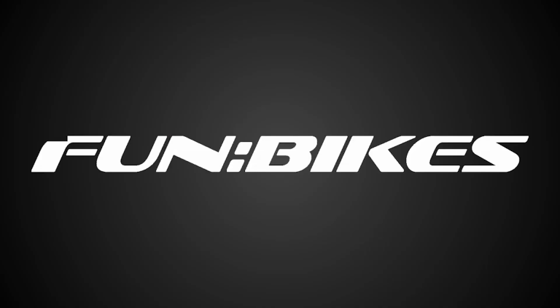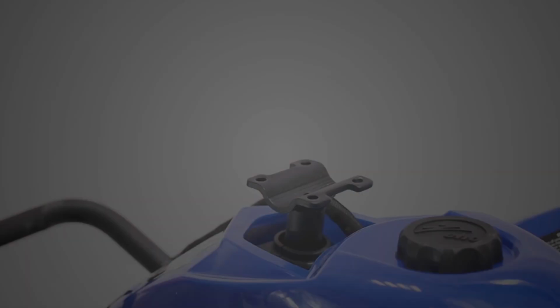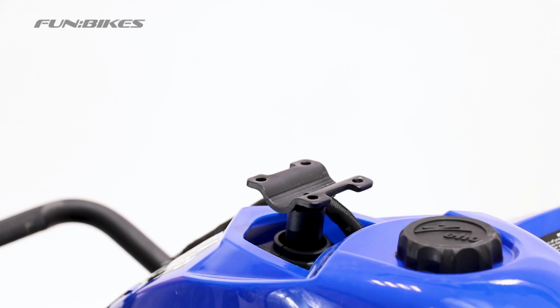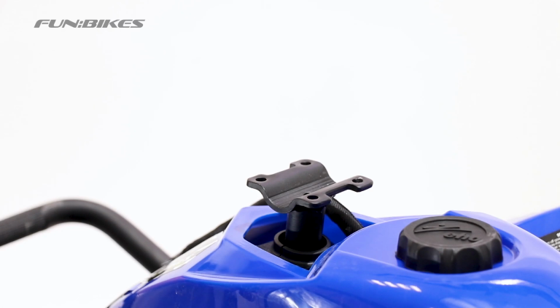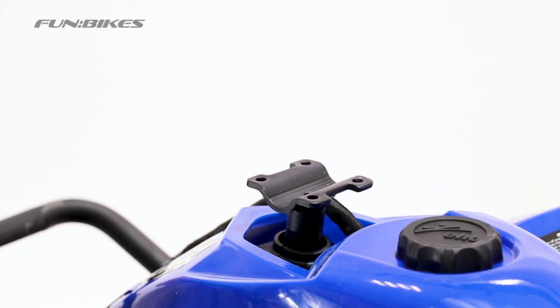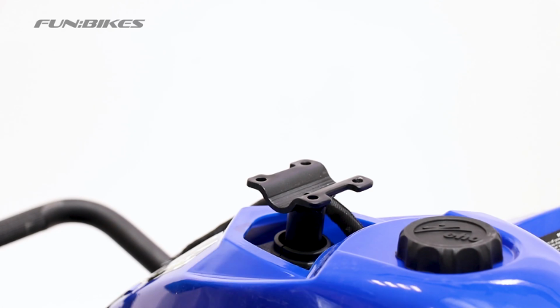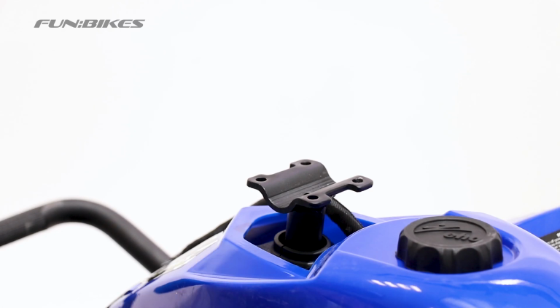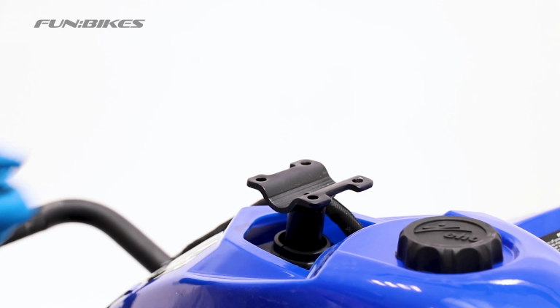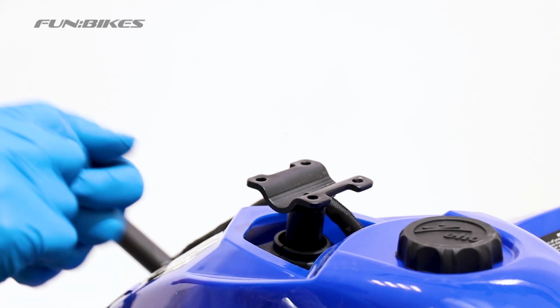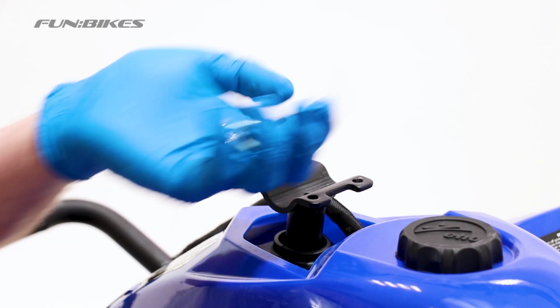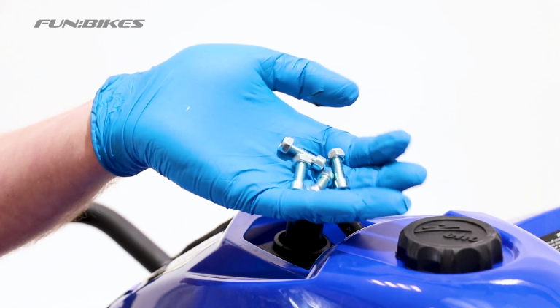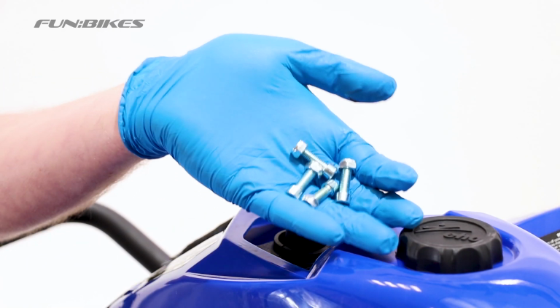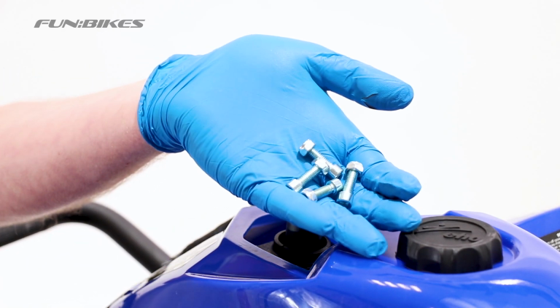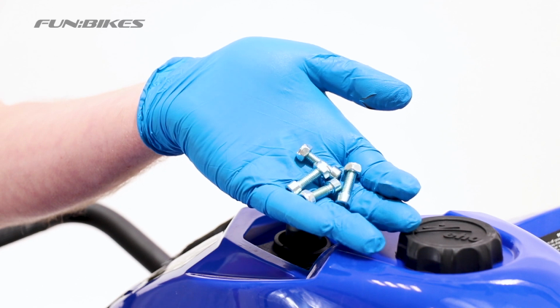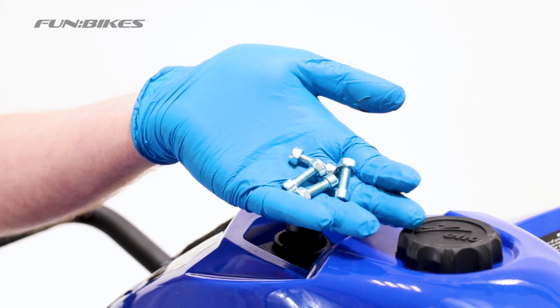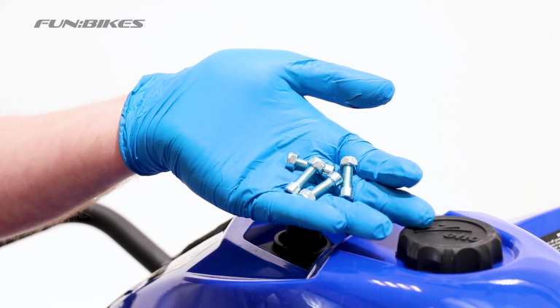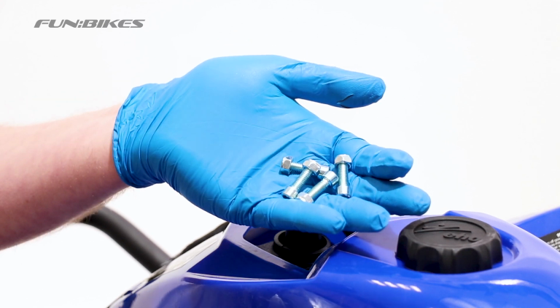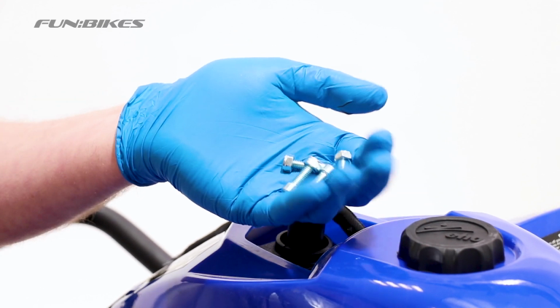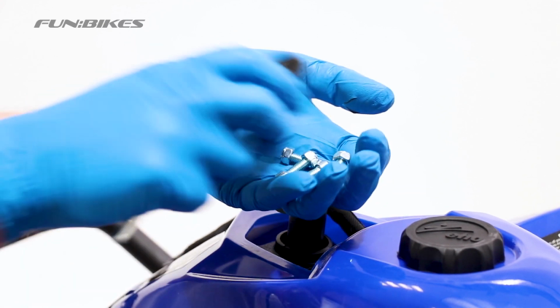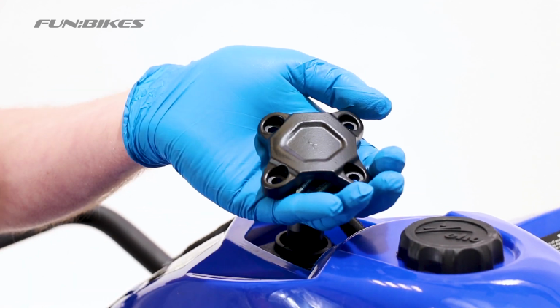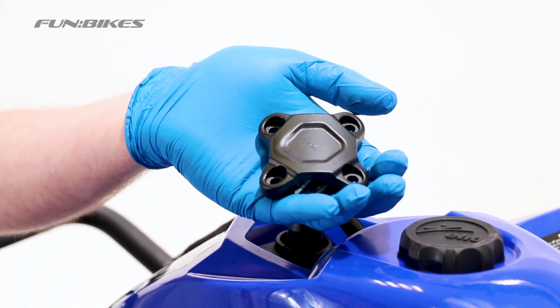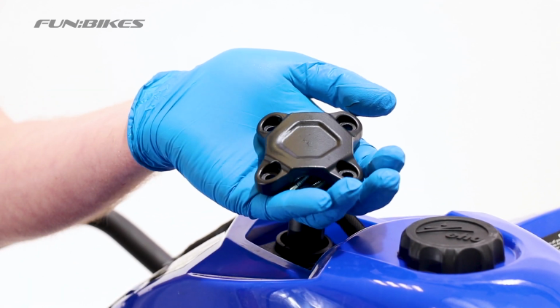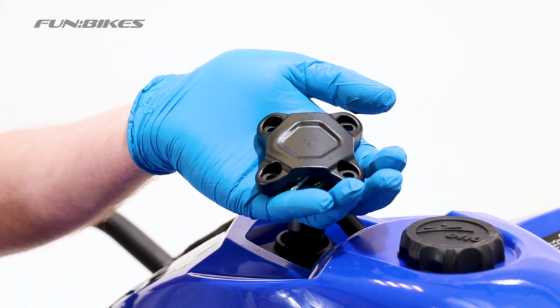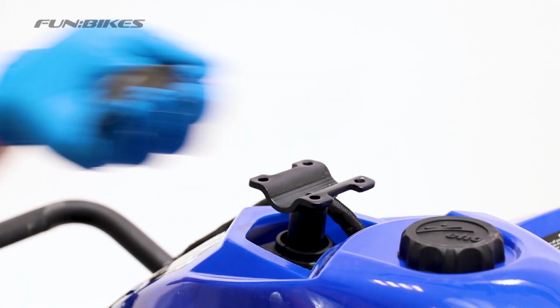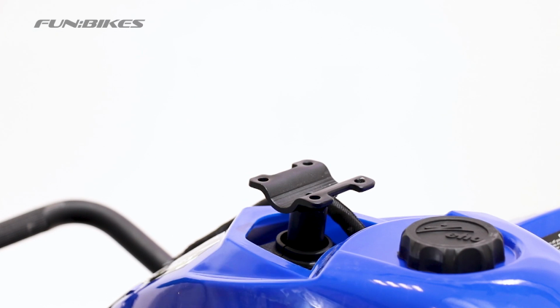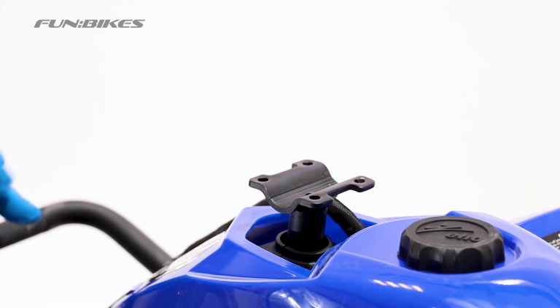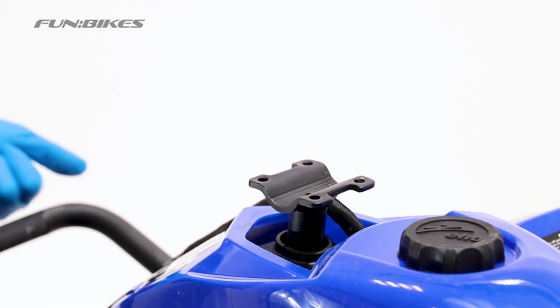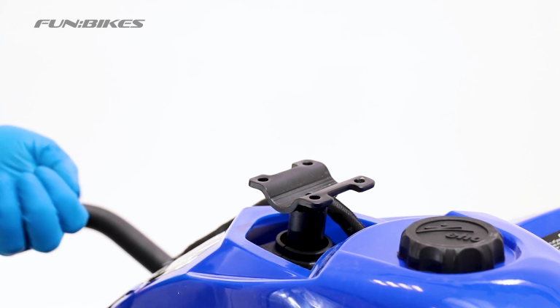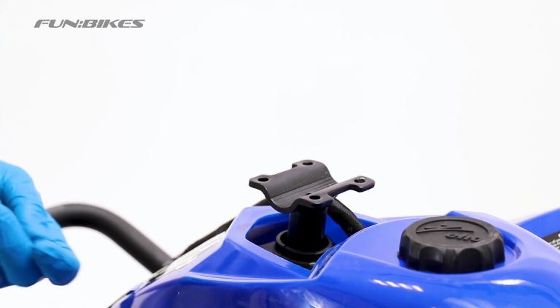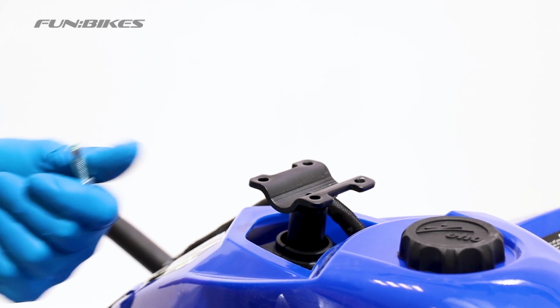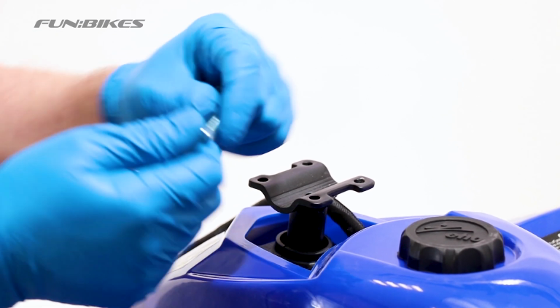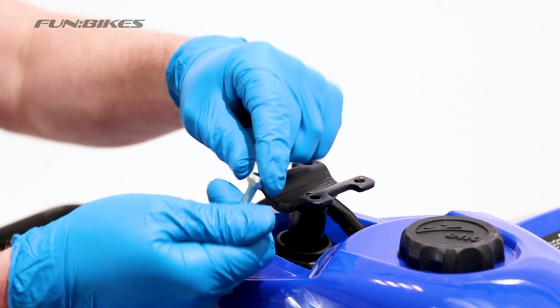We are now going to attach the handlebars to the vehicle. For this you will need the 5 Allen key and a 10 spanner. You will find there are 4 bolts in the maintenance kit with nuts on the end of them and your handlebar clamp.